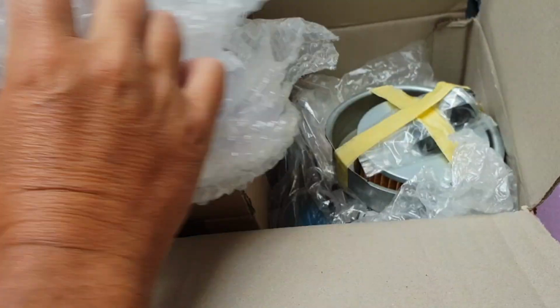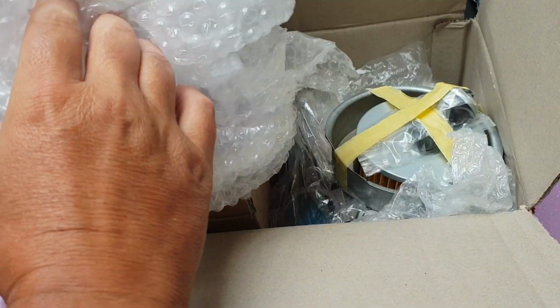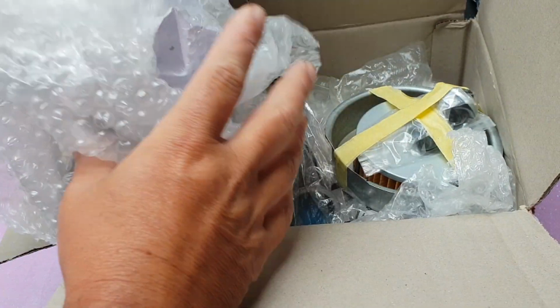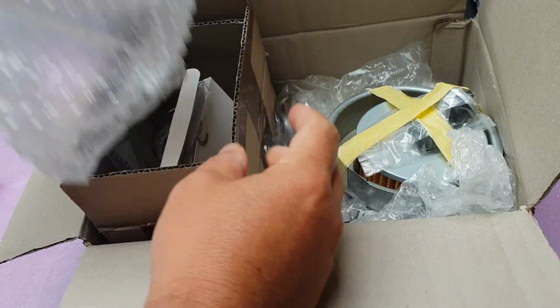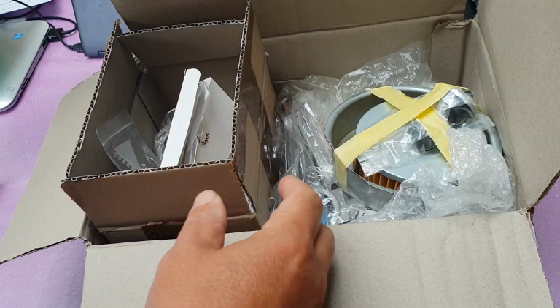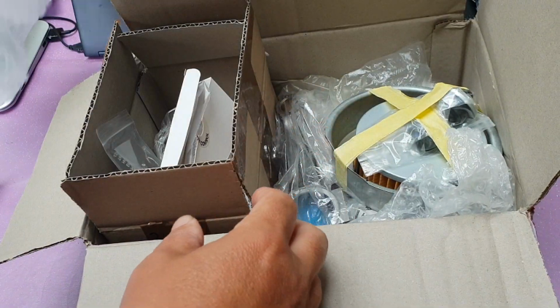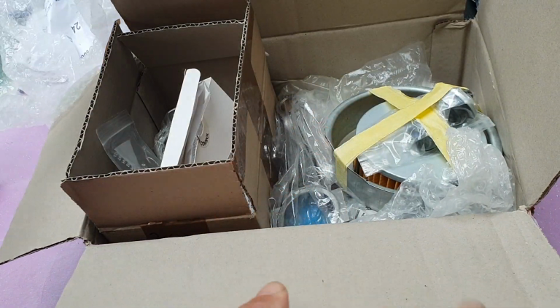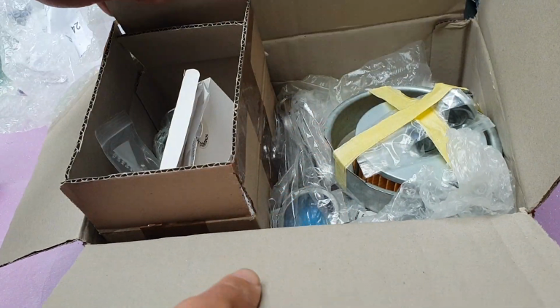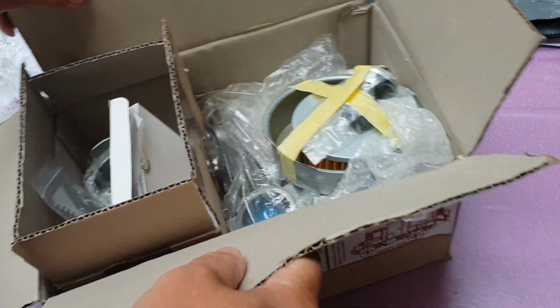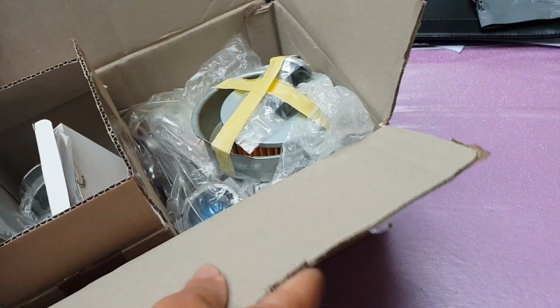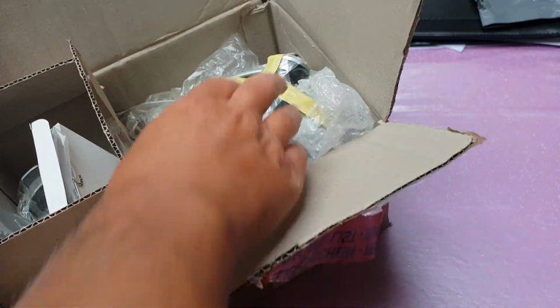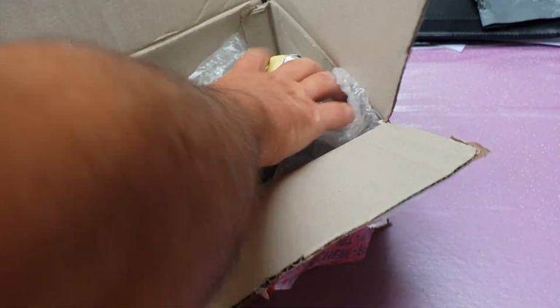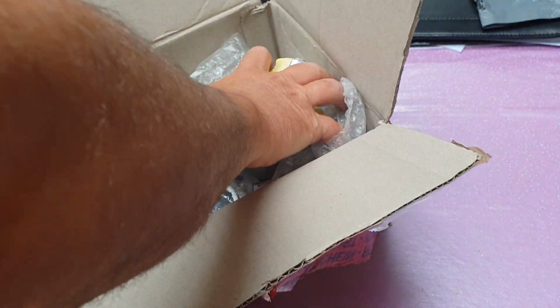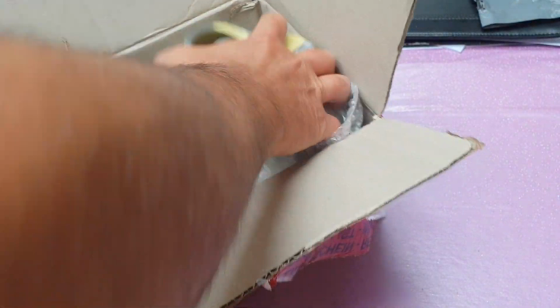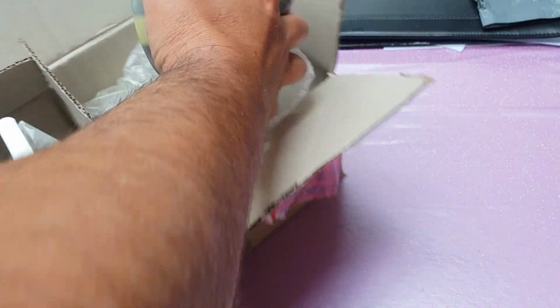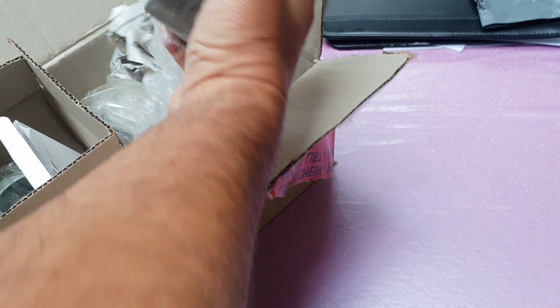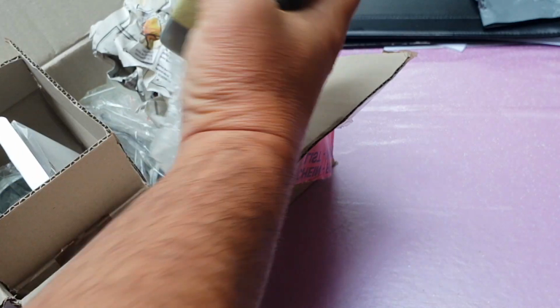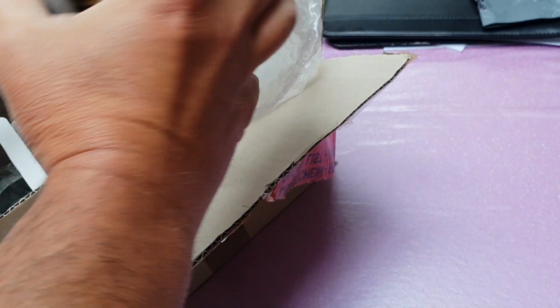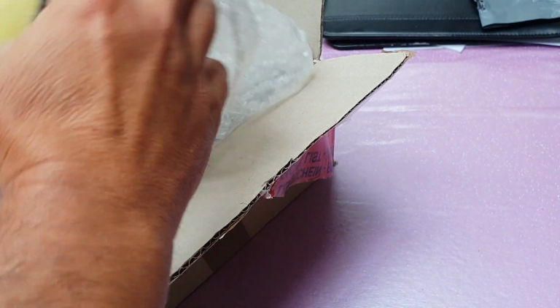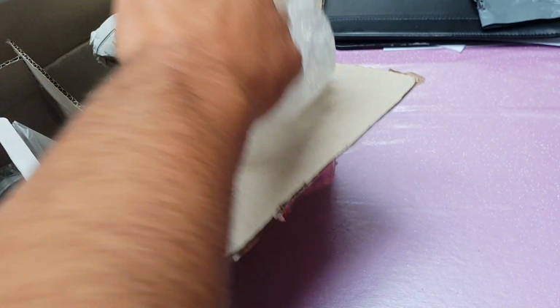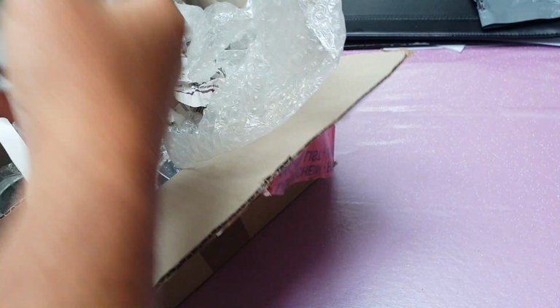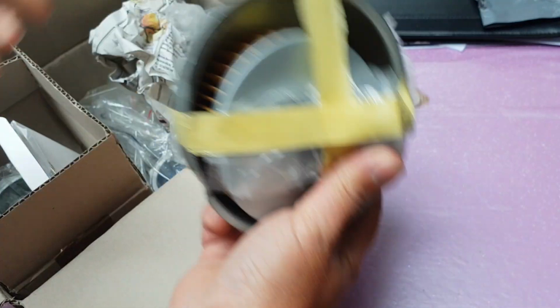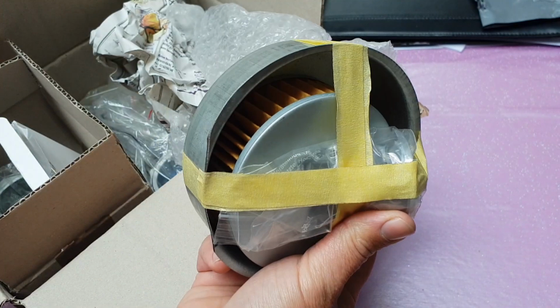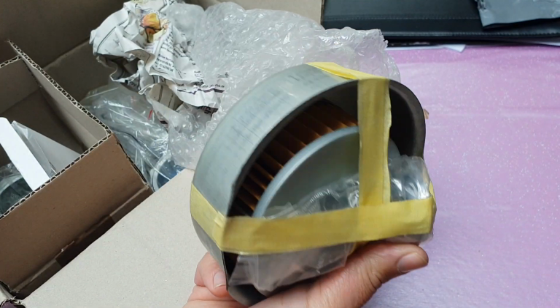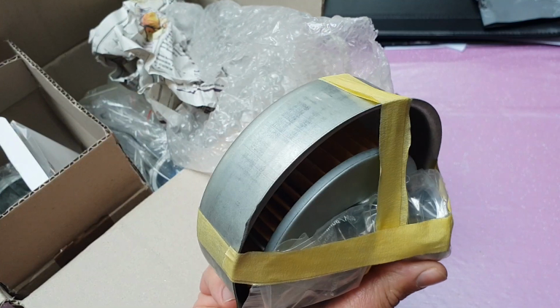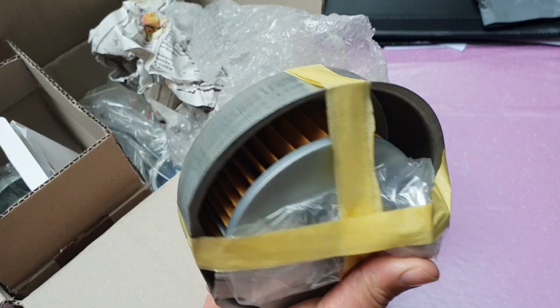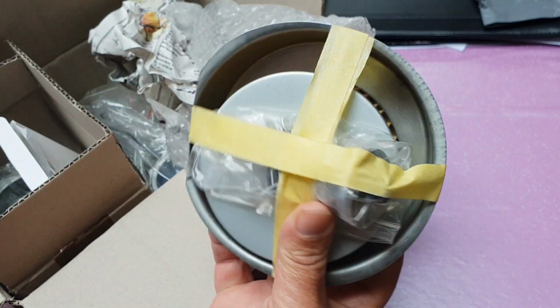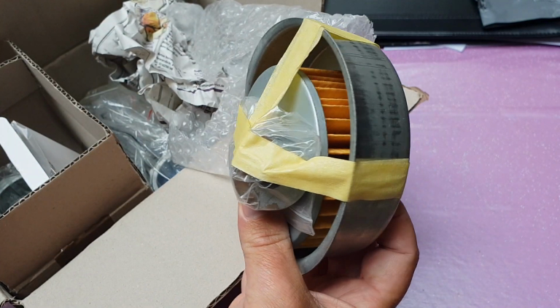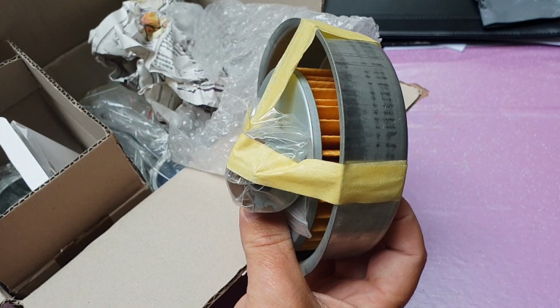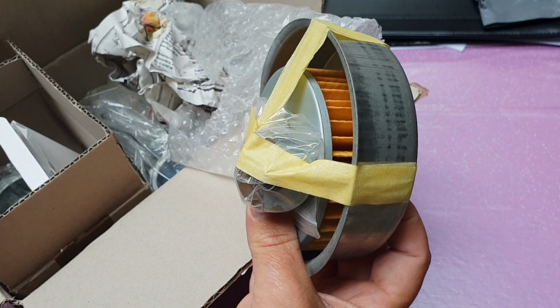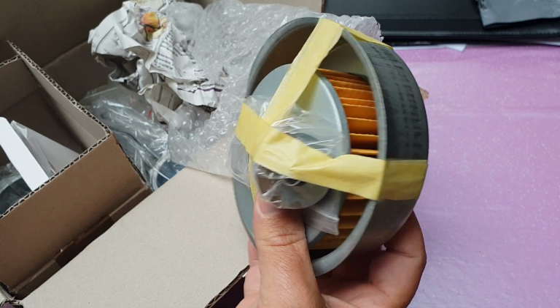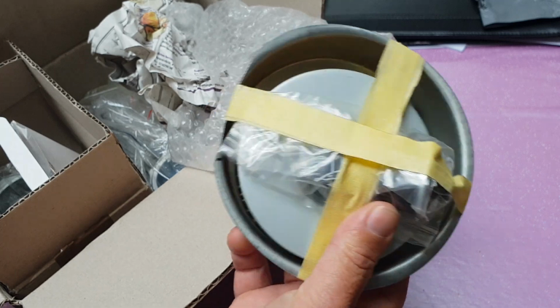Right, the kit — let's have a look. I've got to fiddle through this. We've got the oil filter in there, and the pan.